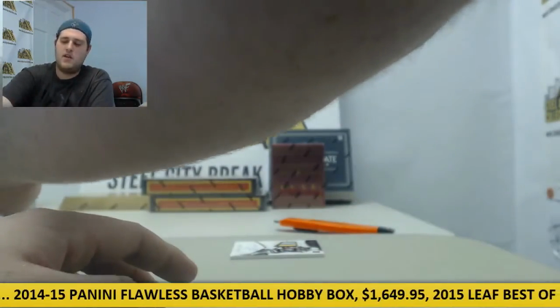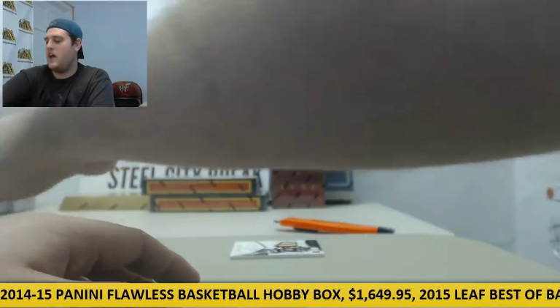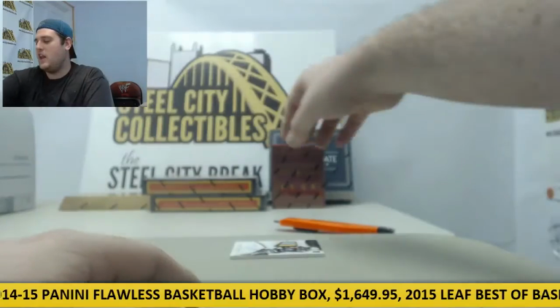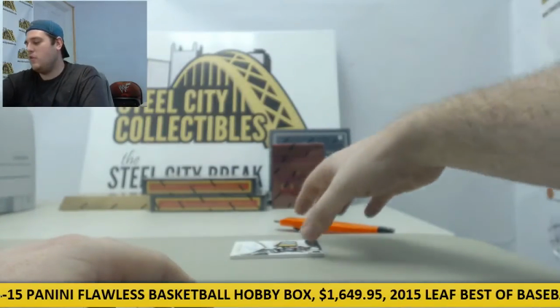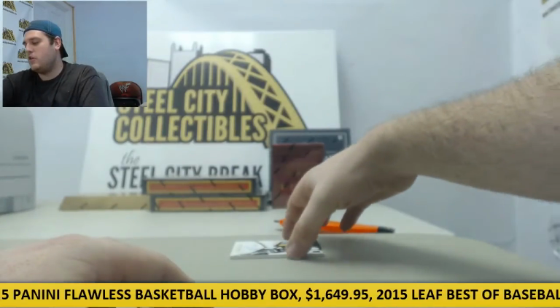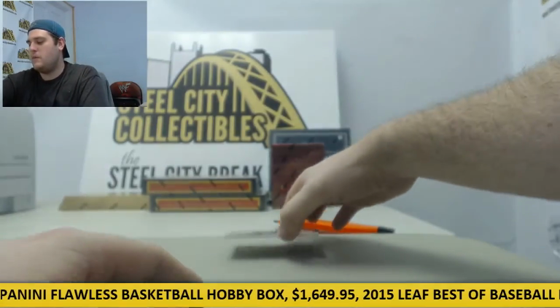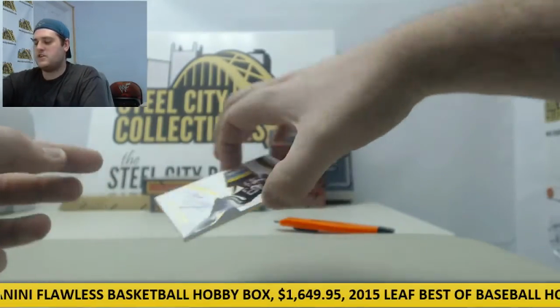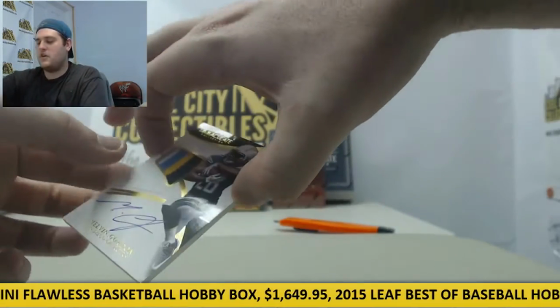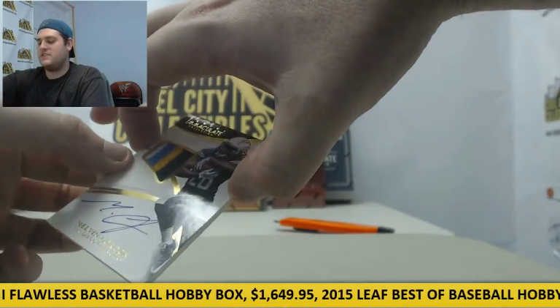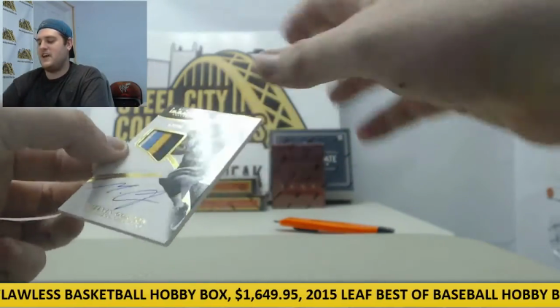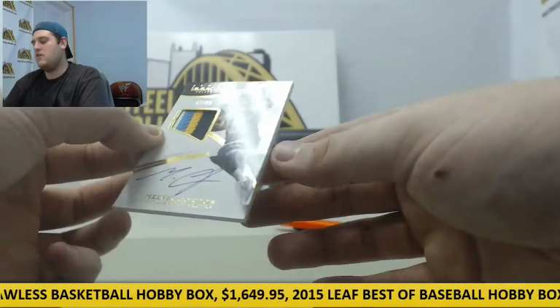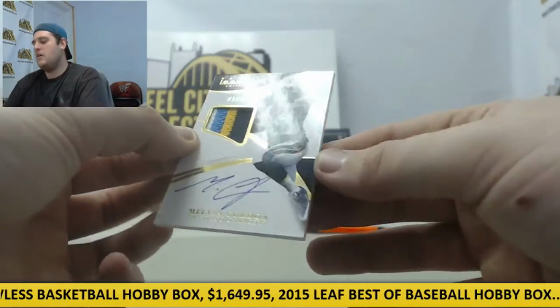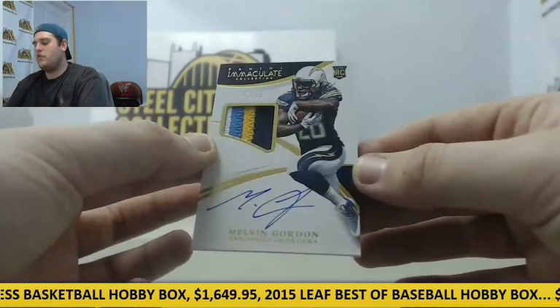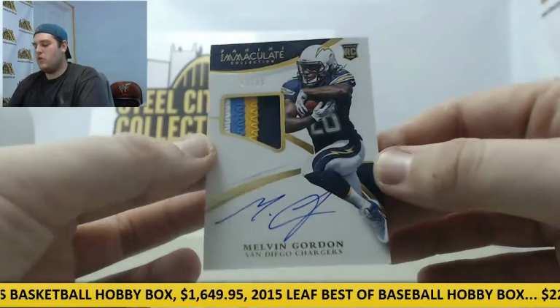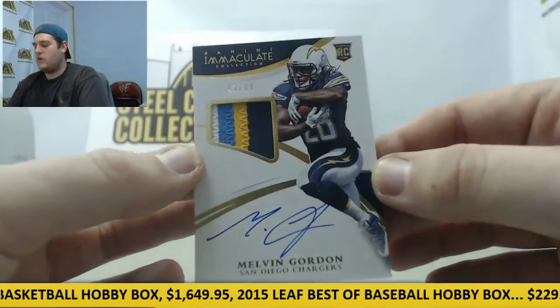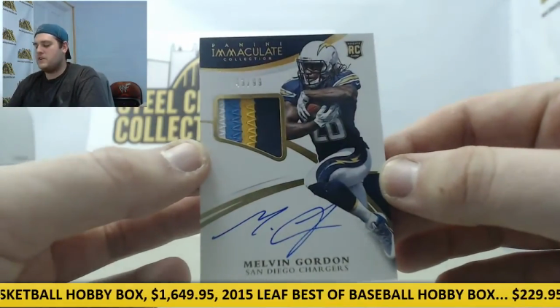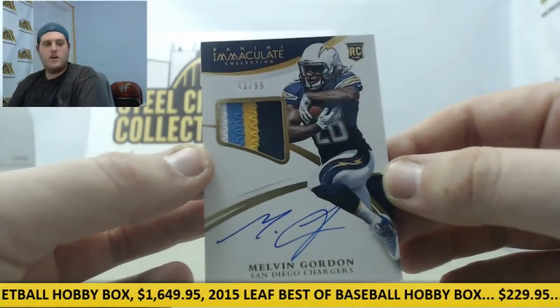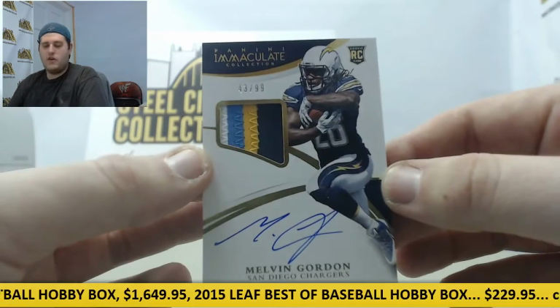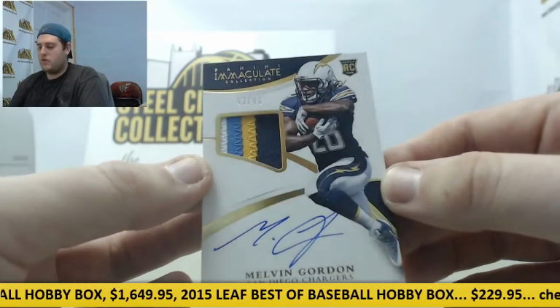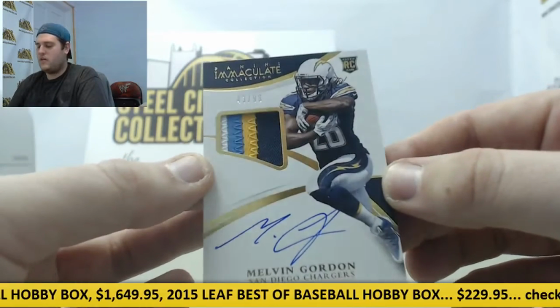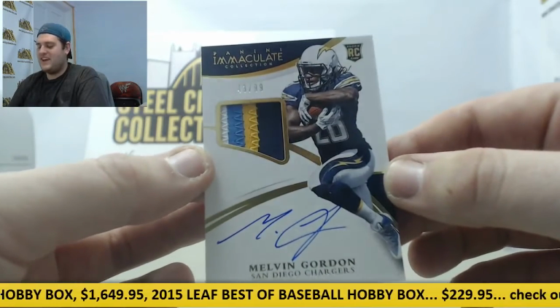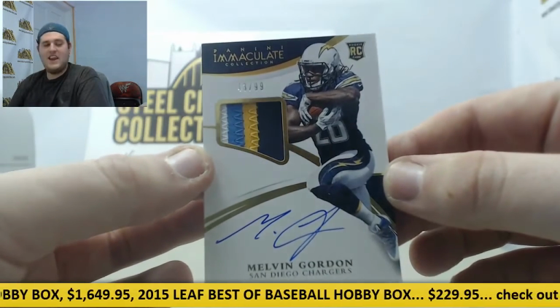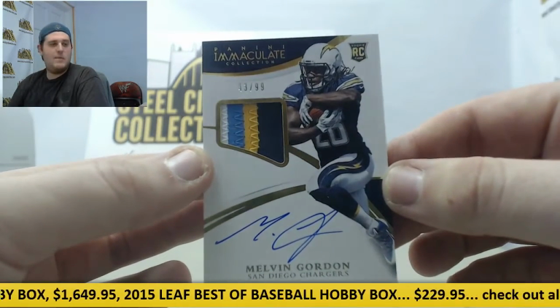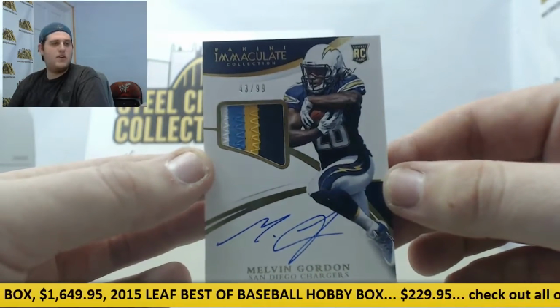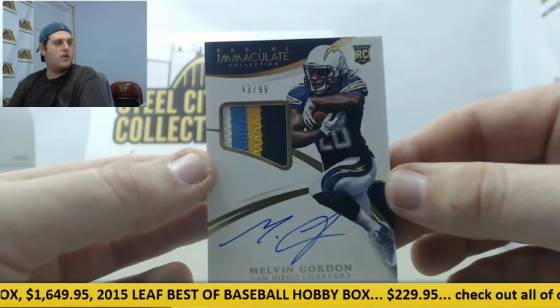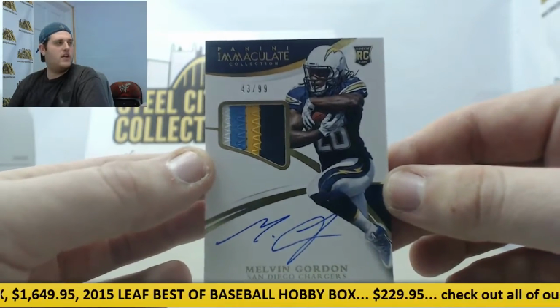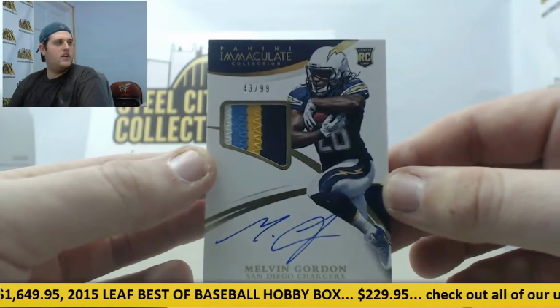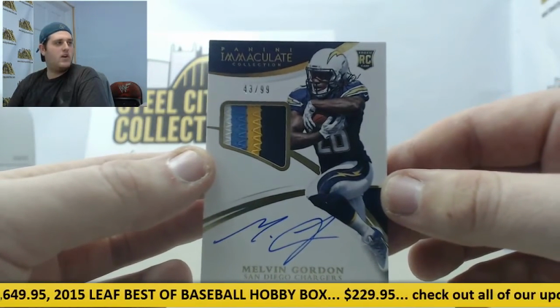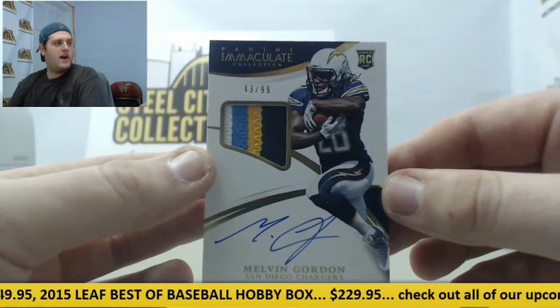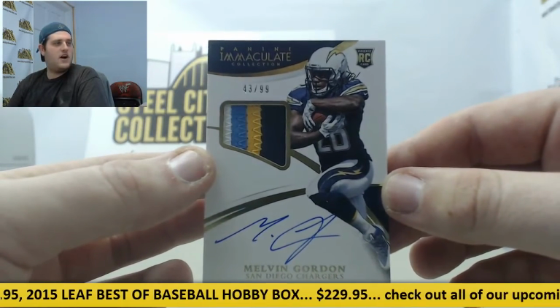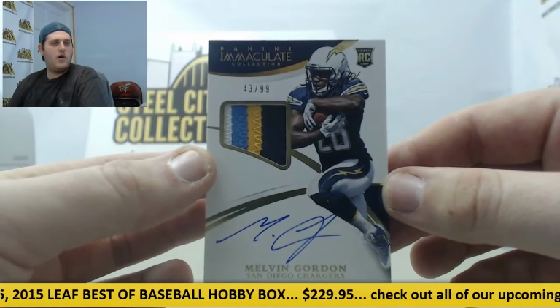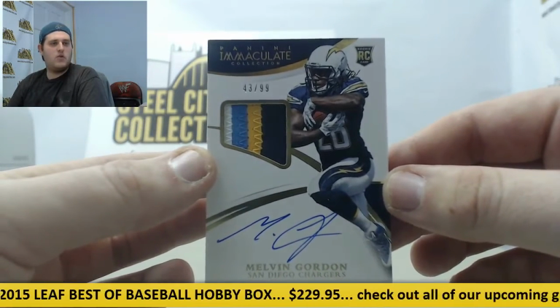We're going to end with a rookie patch auto — going to San Diego, Melvin Gordon, rookie patch auto, 43 out of 99. Rookie patch auto, Melvin Gordon.